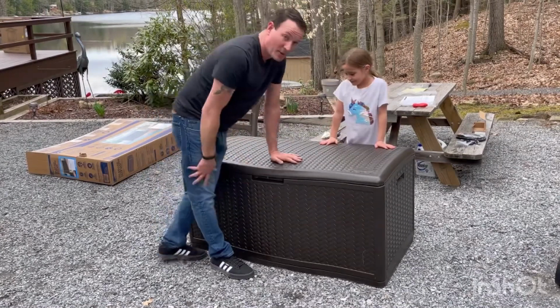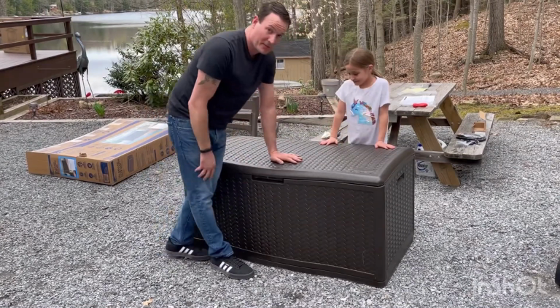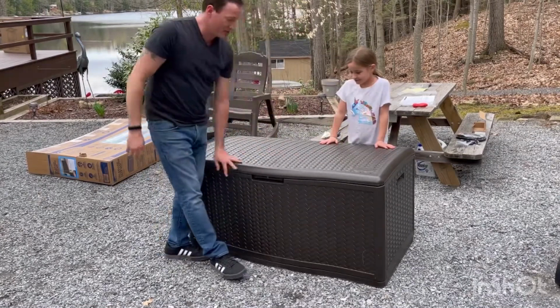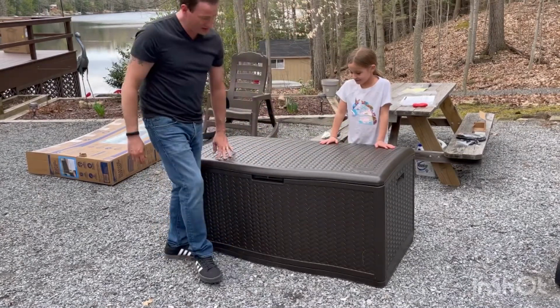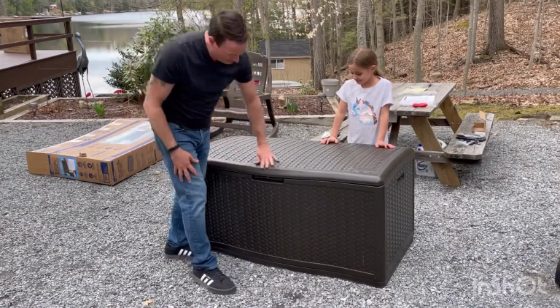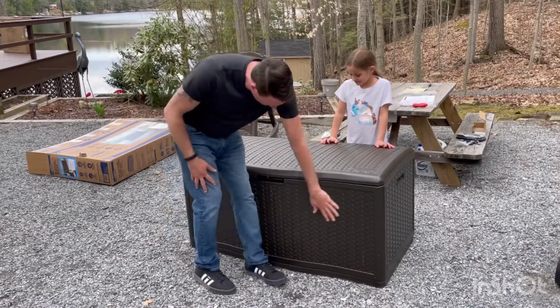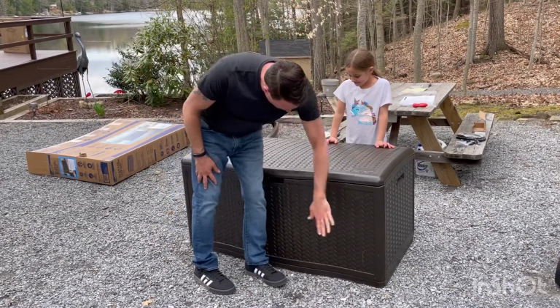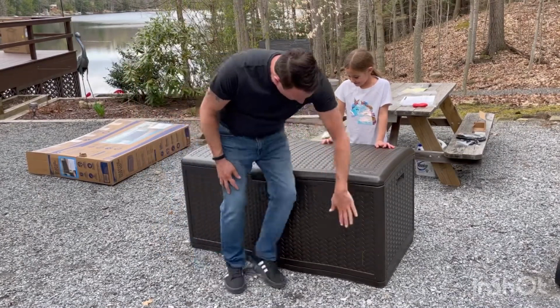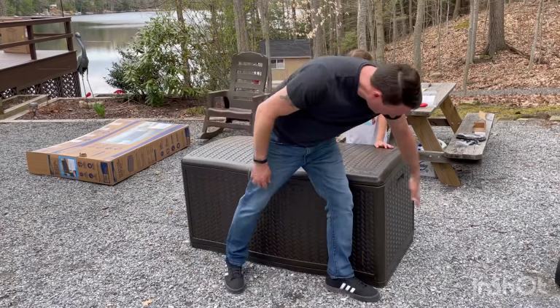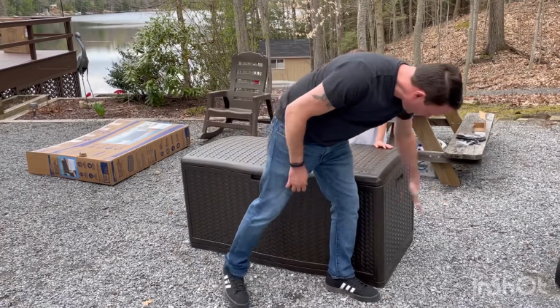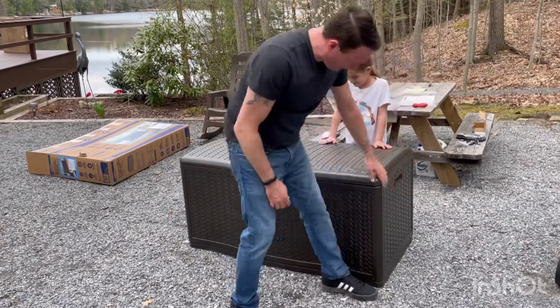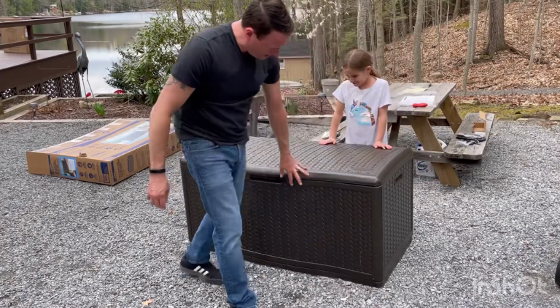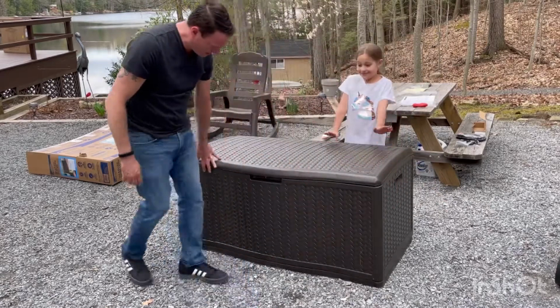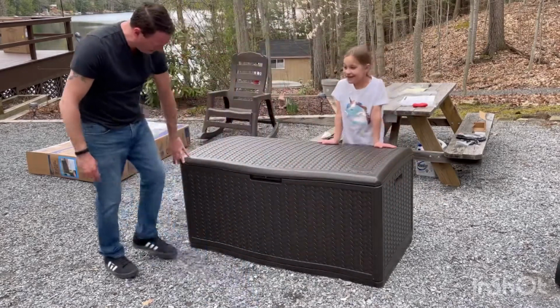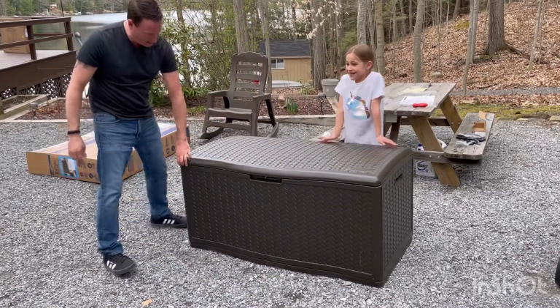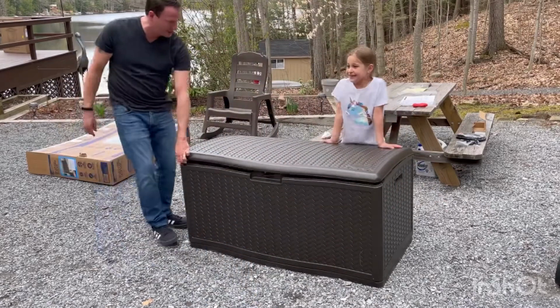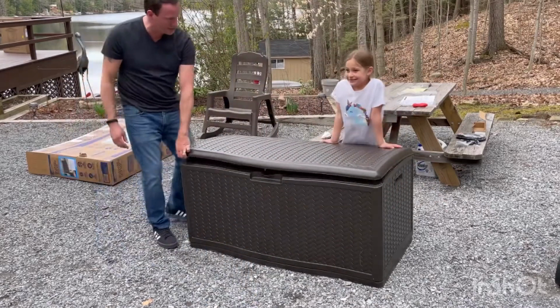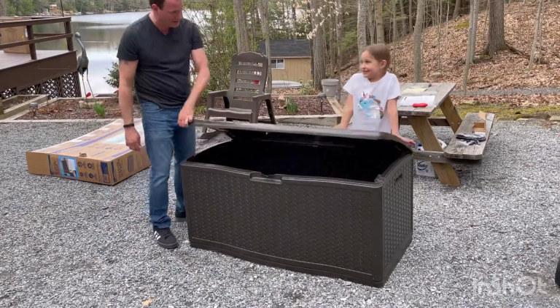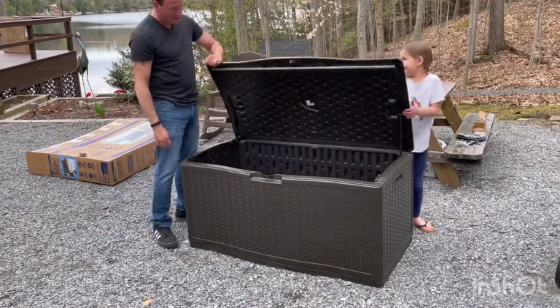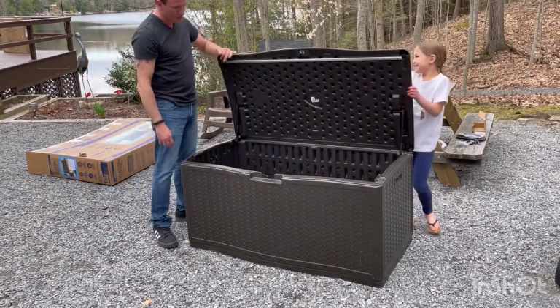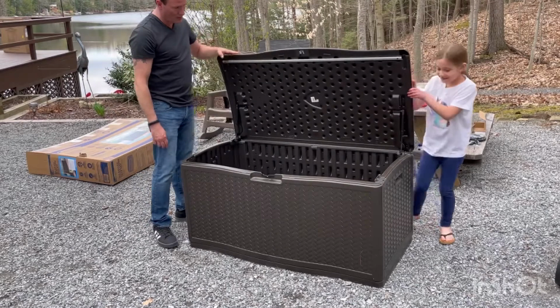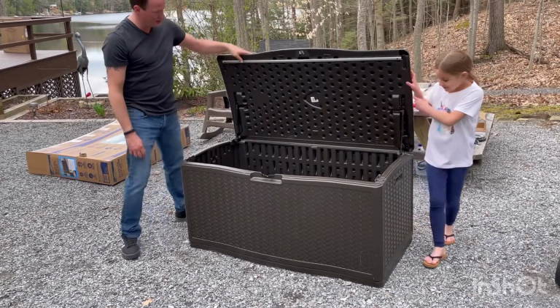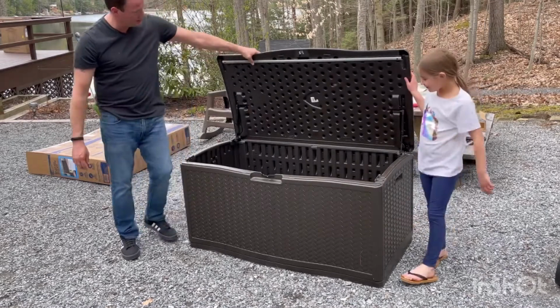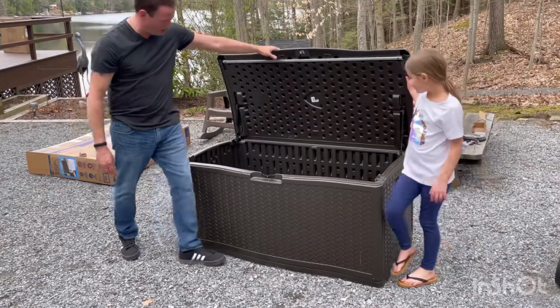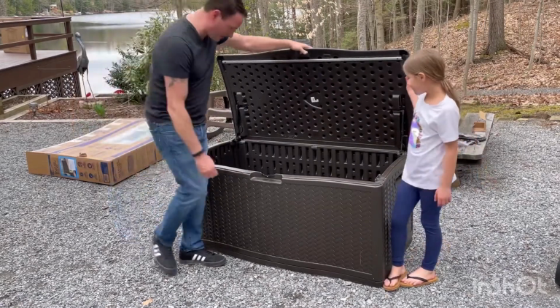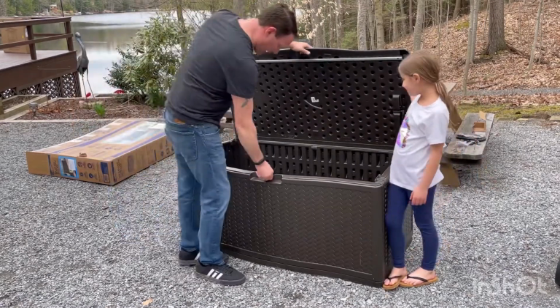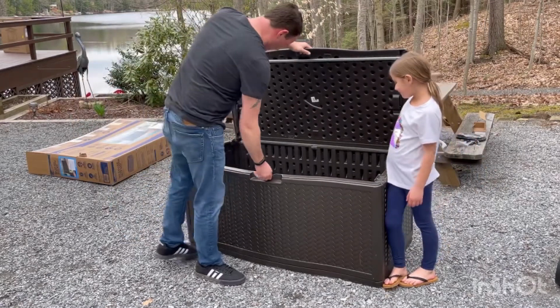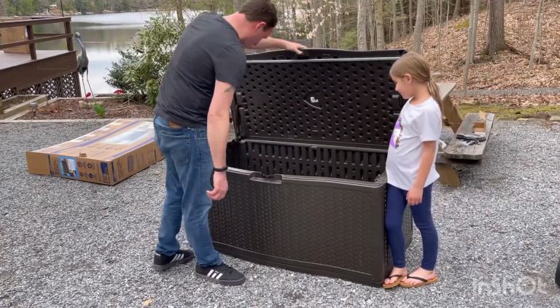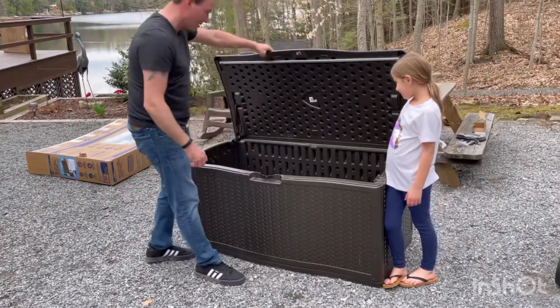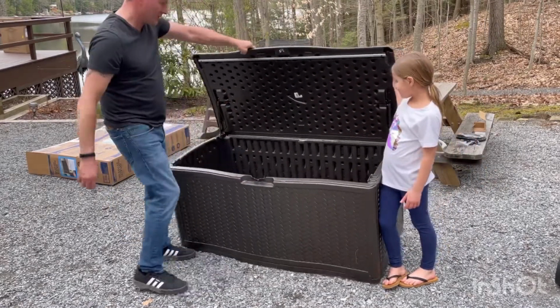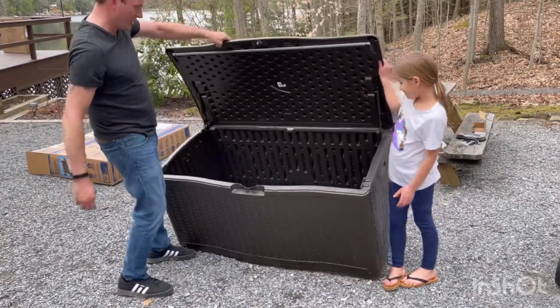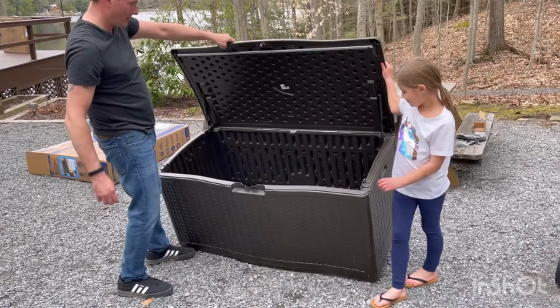Alright, we're all done putting together the Suncast deck box. Looks good. Pretty sturdy. Nice and easy — took about 15 minutes to put together, even though I made it harder than it should have been. That lid works really well. It's got a latch to lock it up. Put it together, no problem.